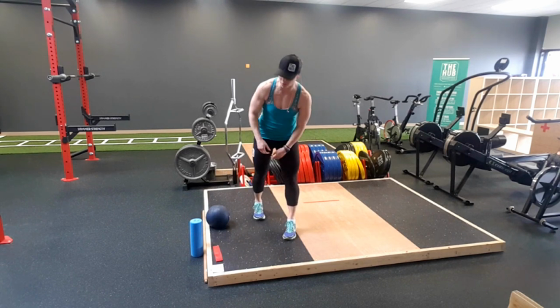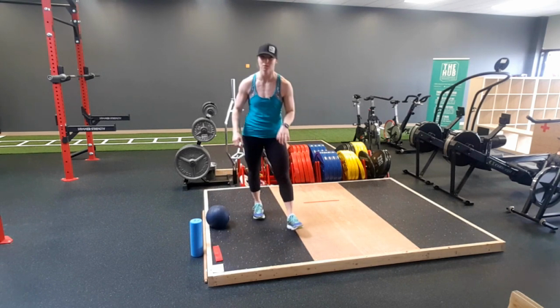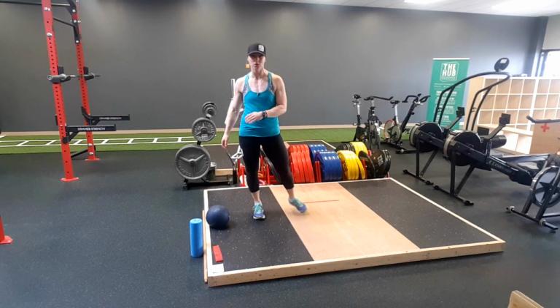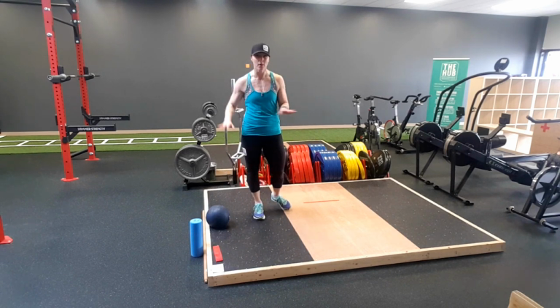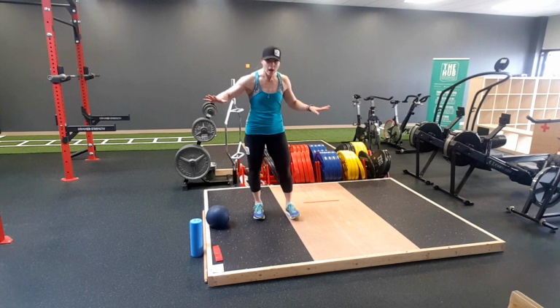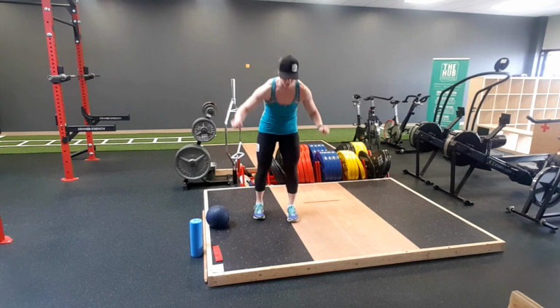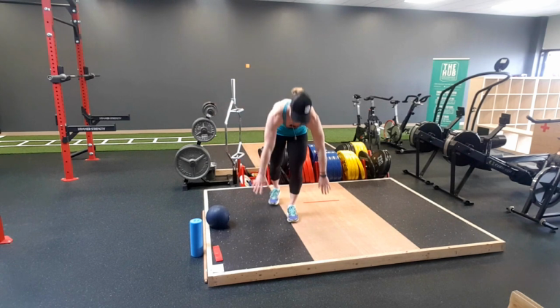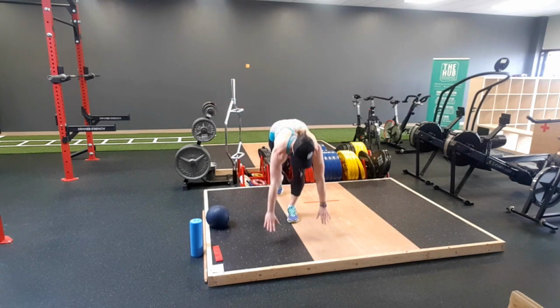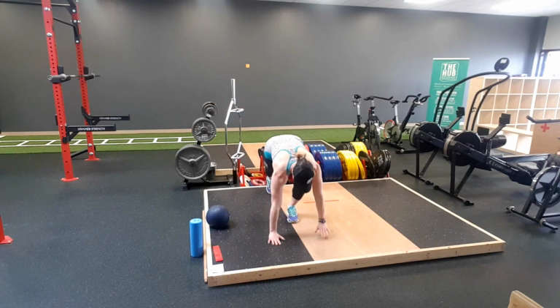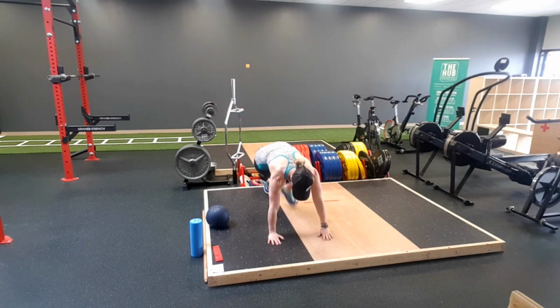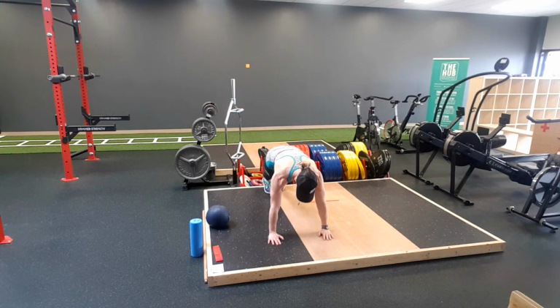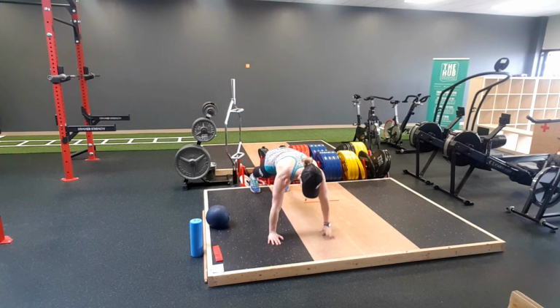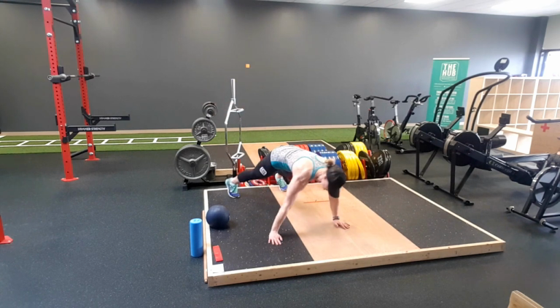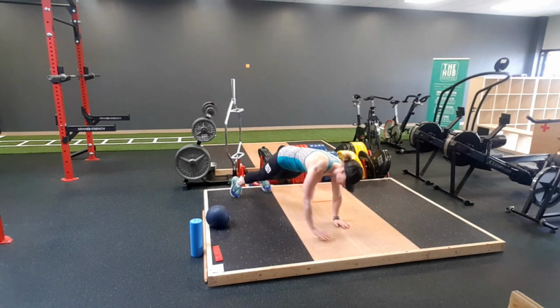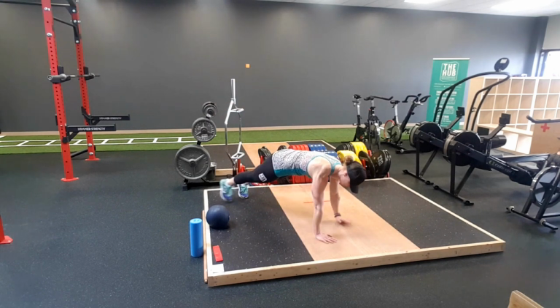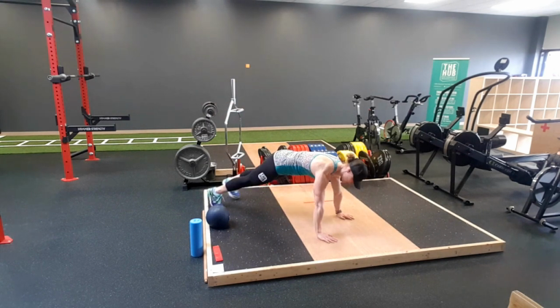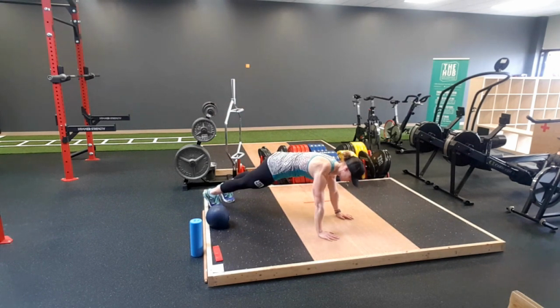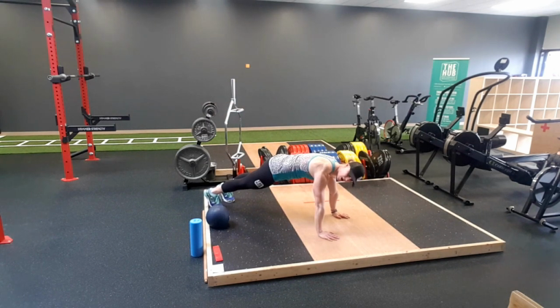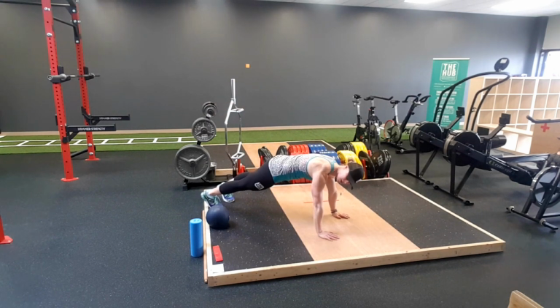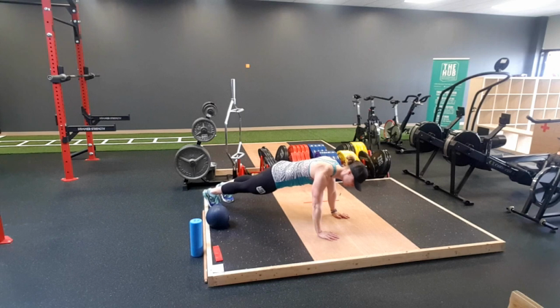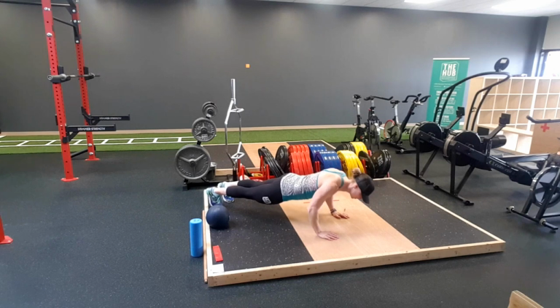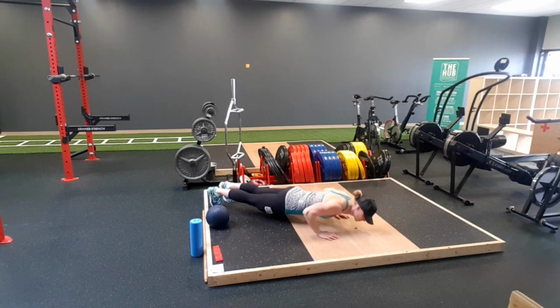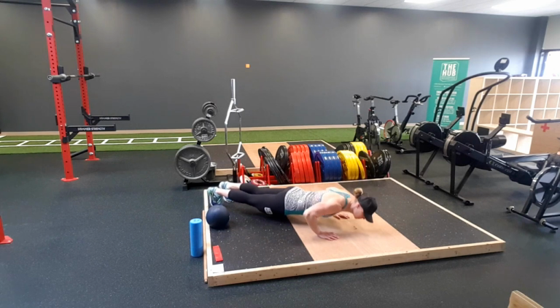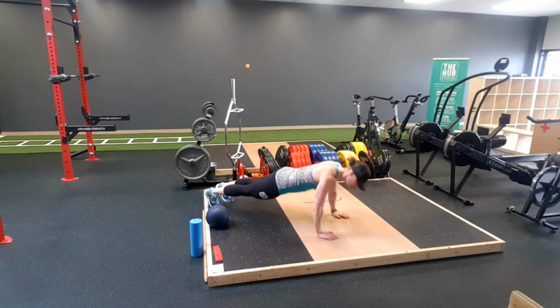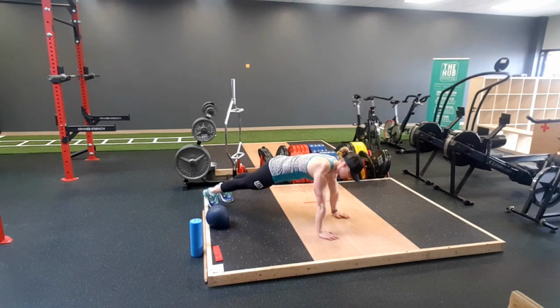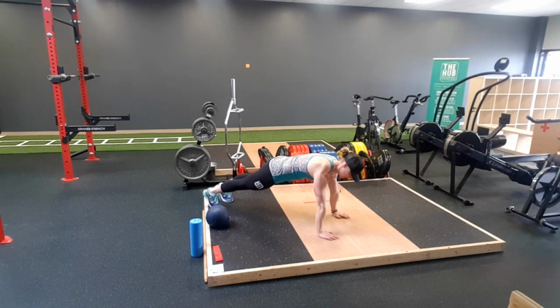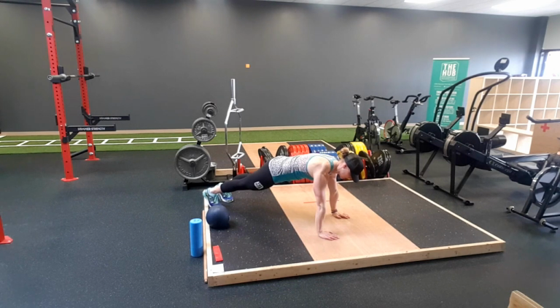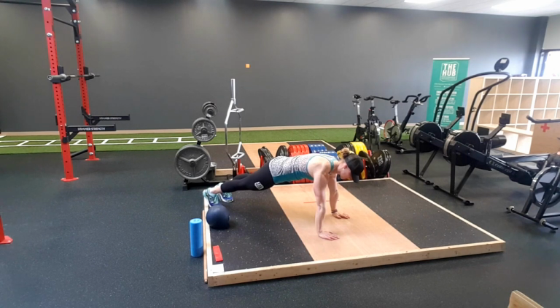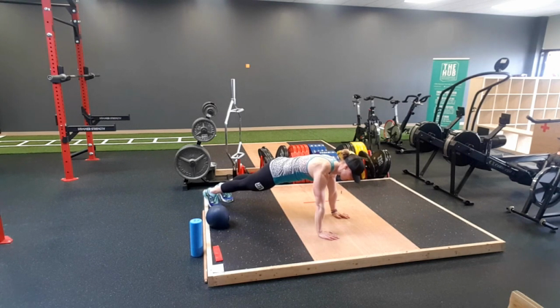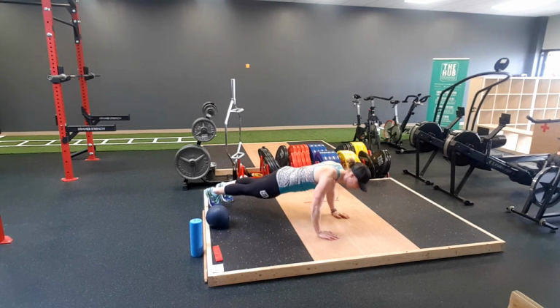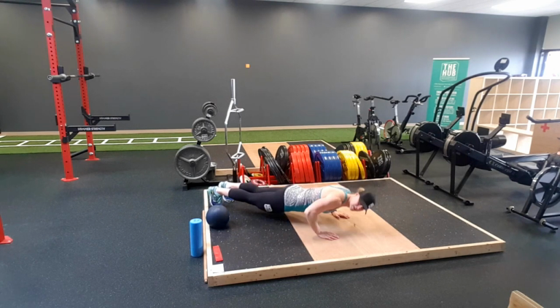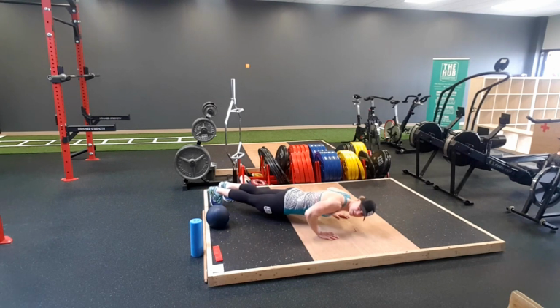Then we're going into a push-up, any way you like it. So tall push-up, working on shoulders, and getting everything strong. 5 of these.